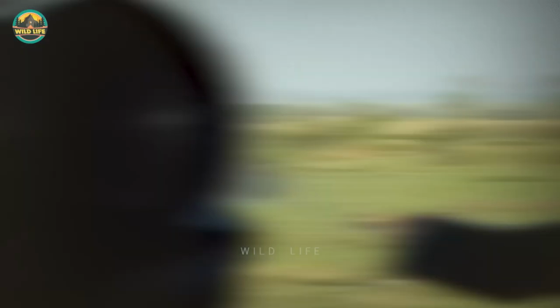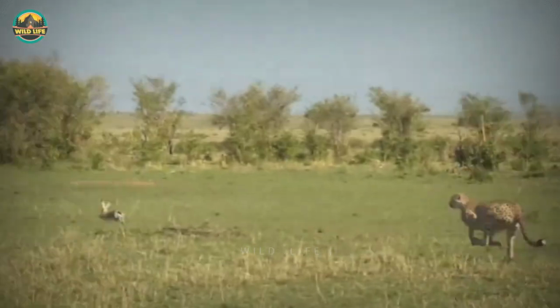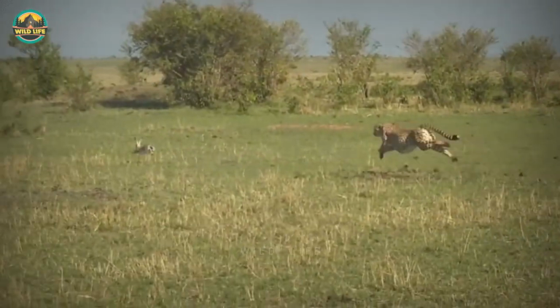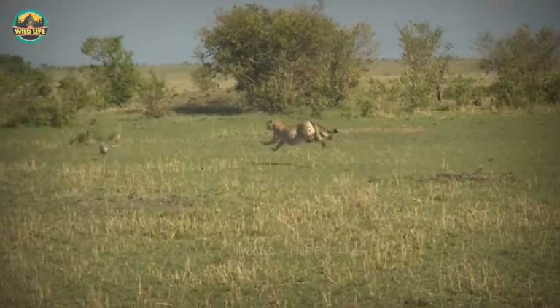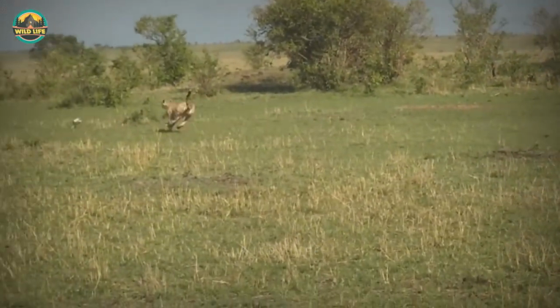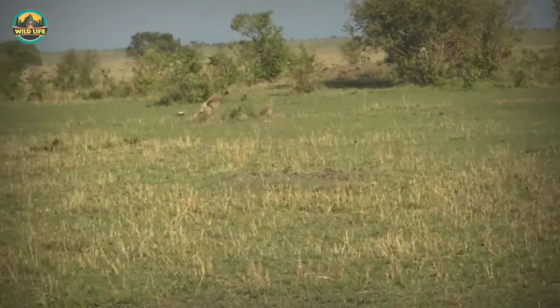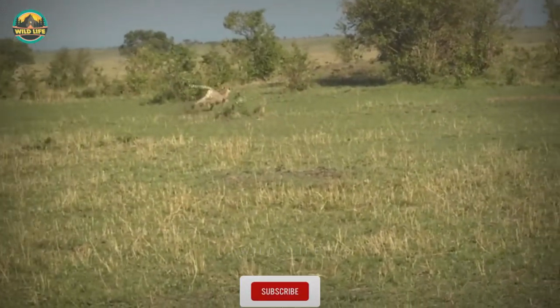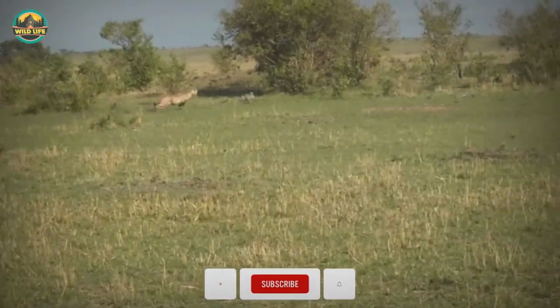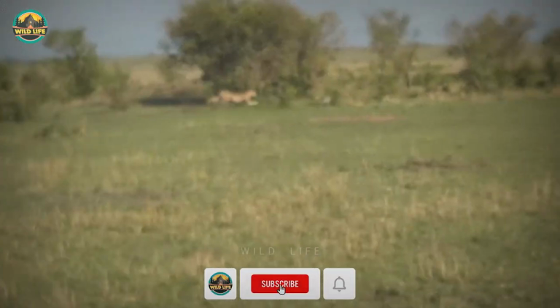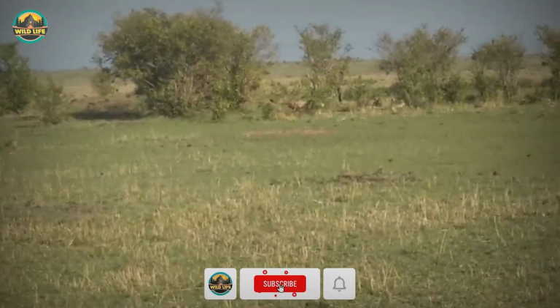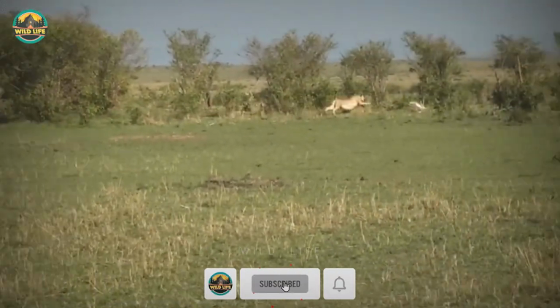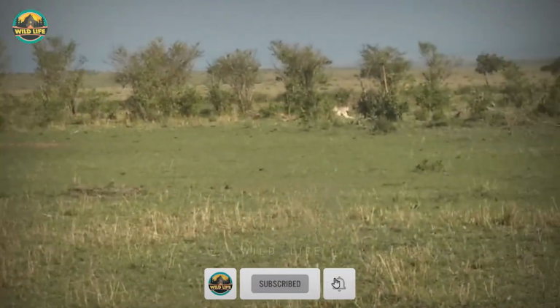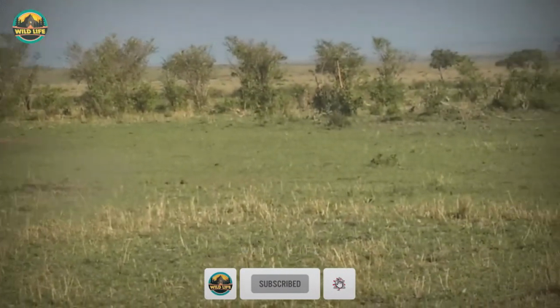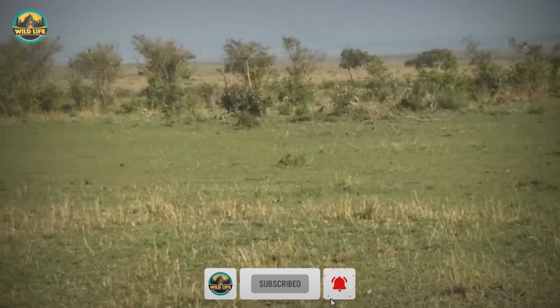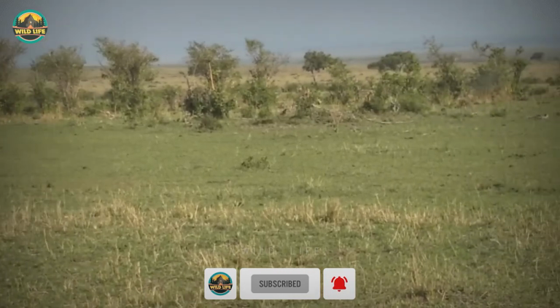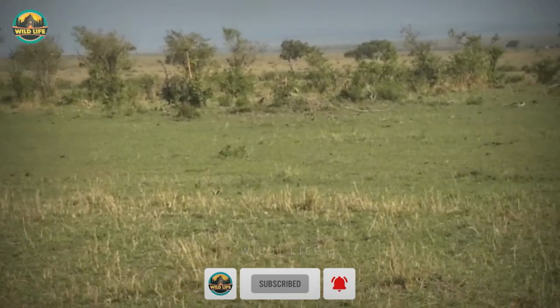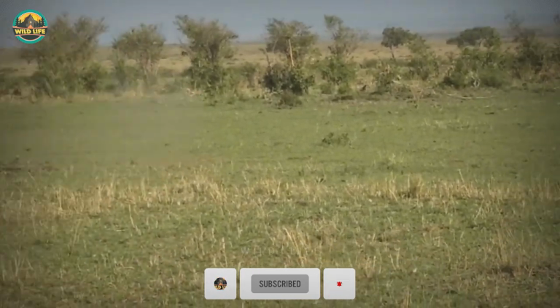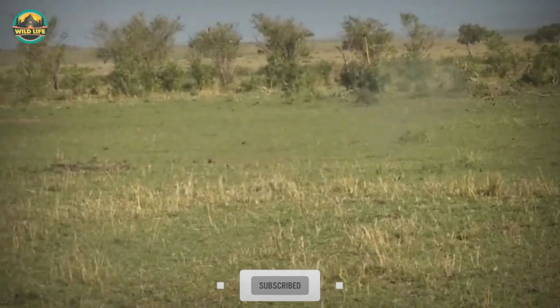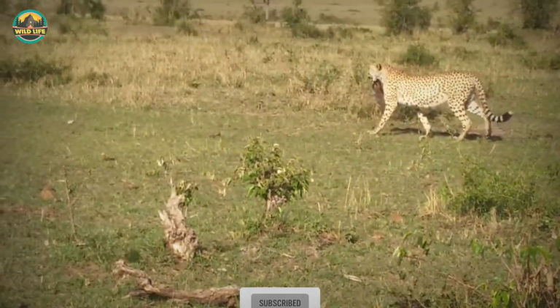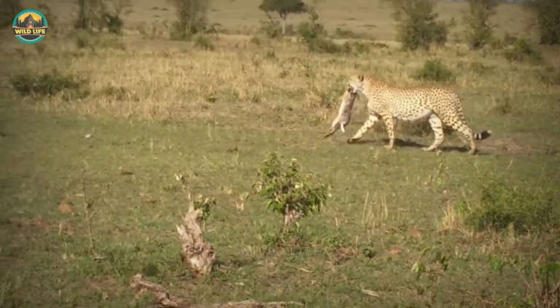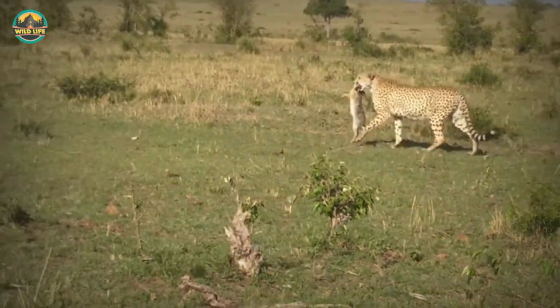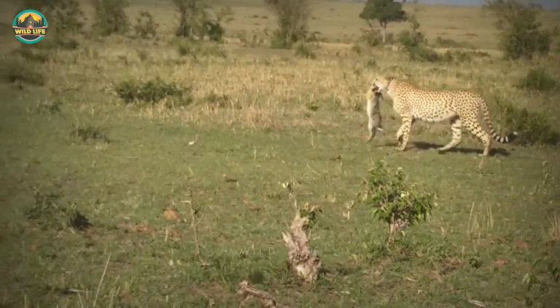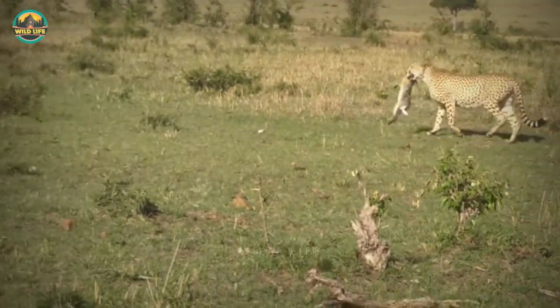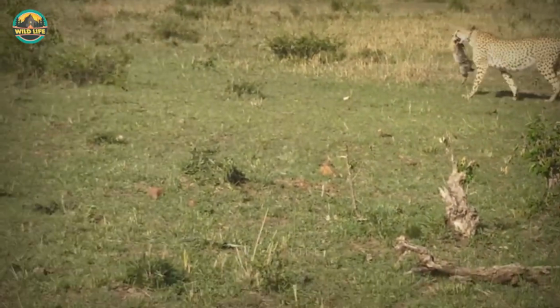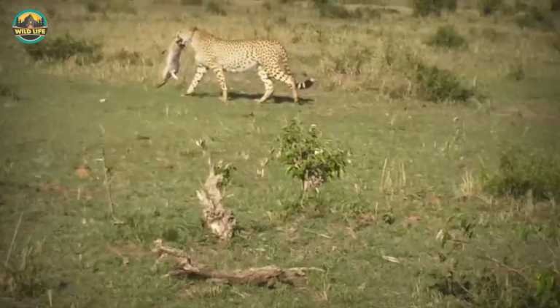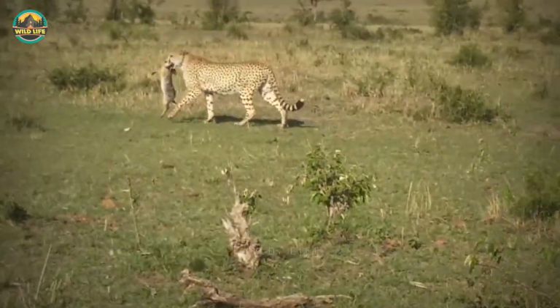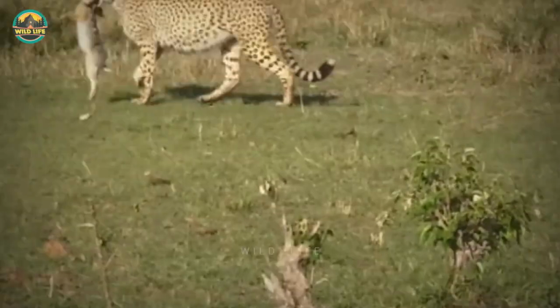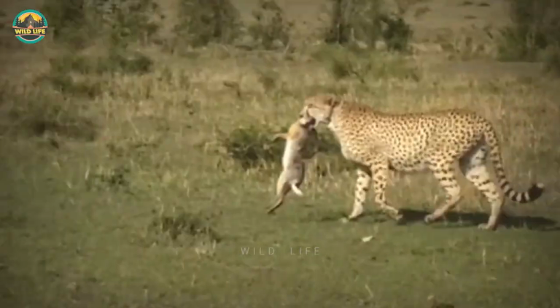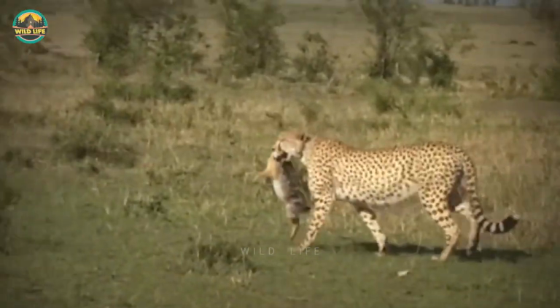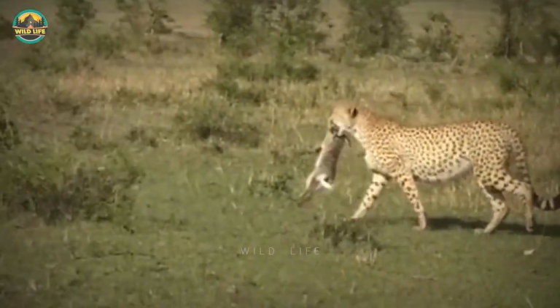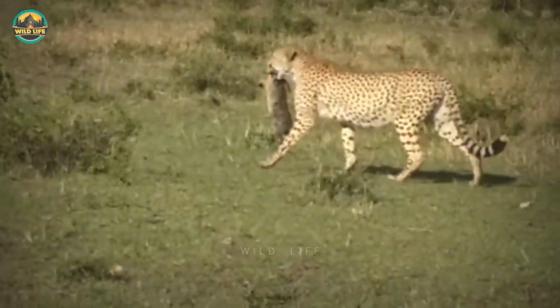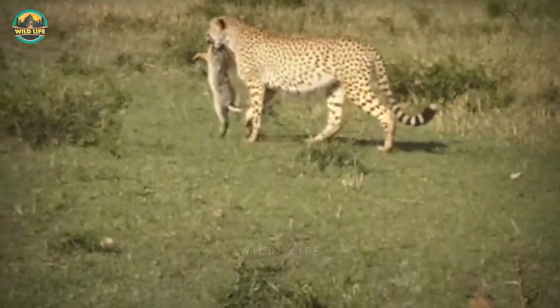This cheetah is chasing another rabbit. I honestly had no idea cheetahs hunted rabbits until I began watching these videos, but they can sustain the cats until they find something bigger. And for smaller cubs, rabbits are plentiful.